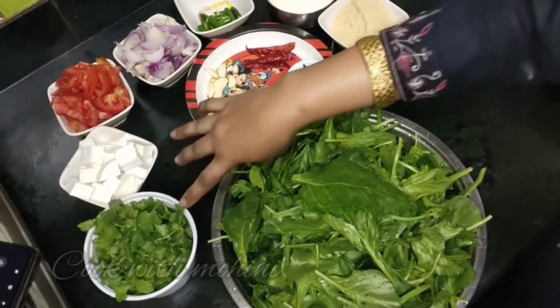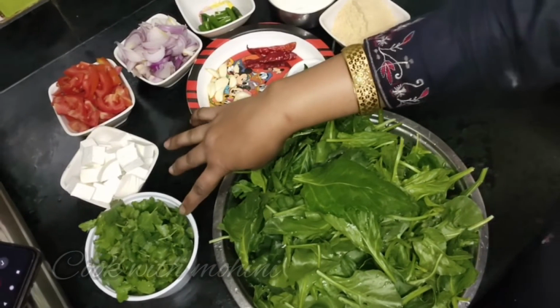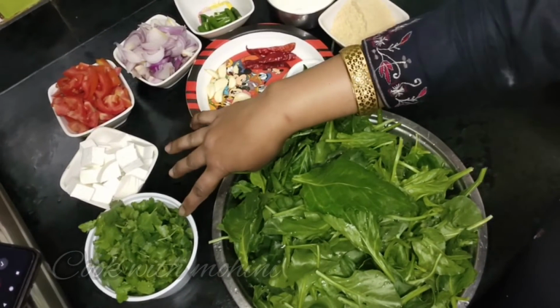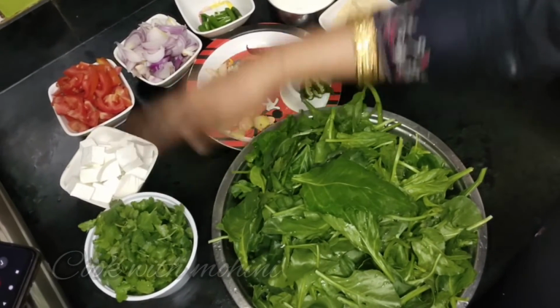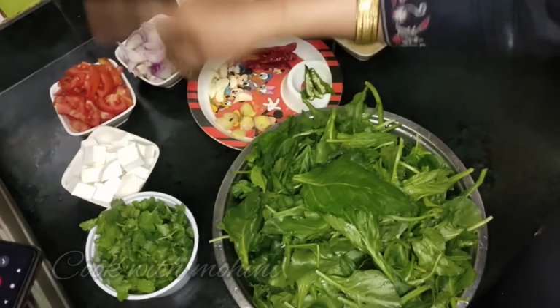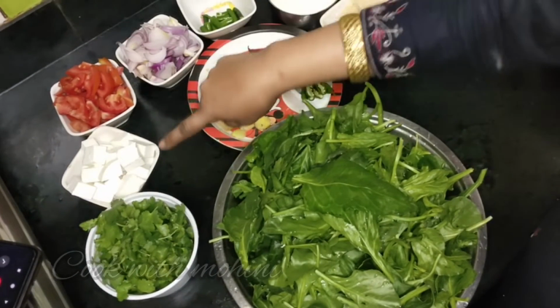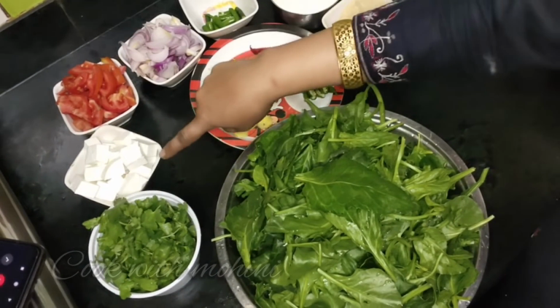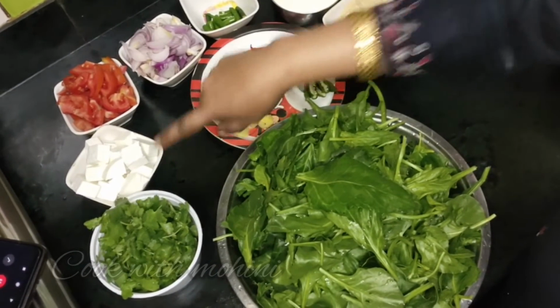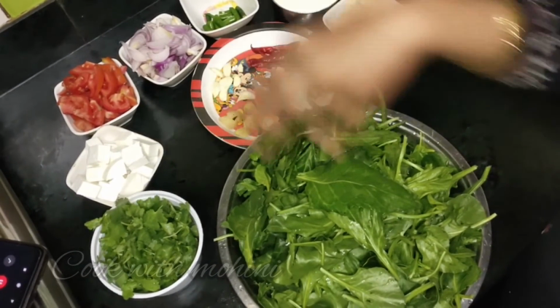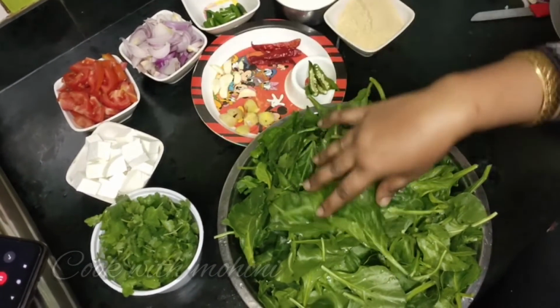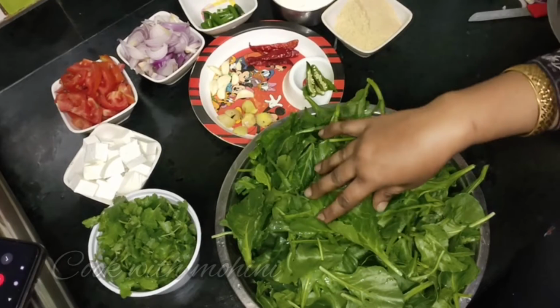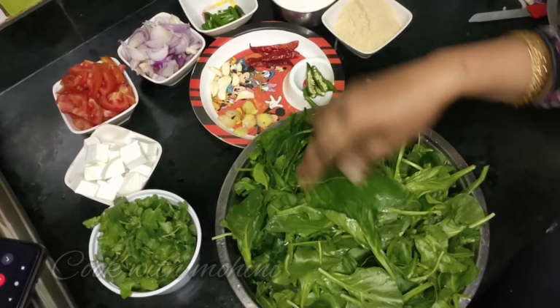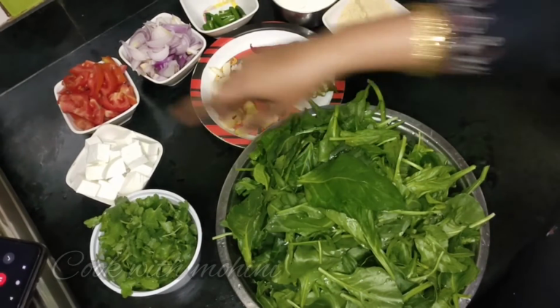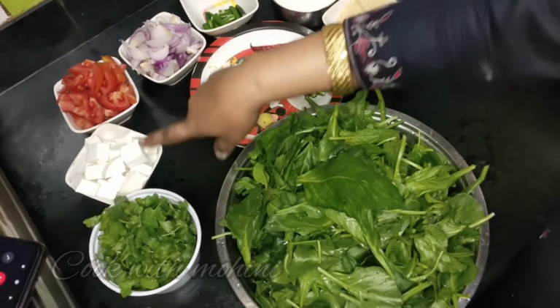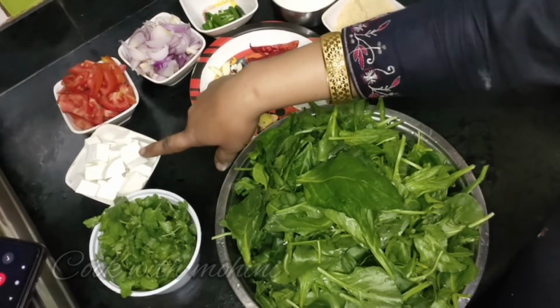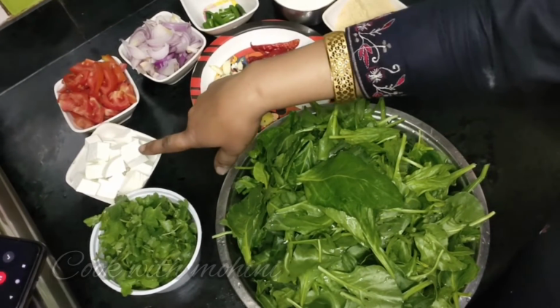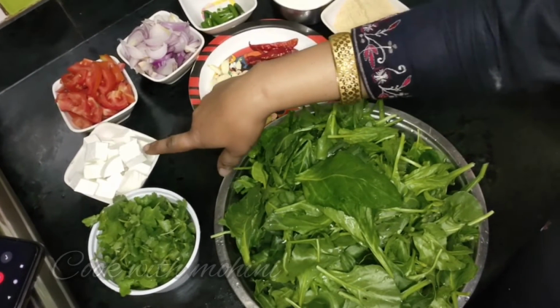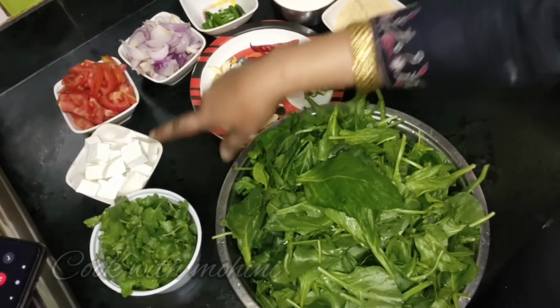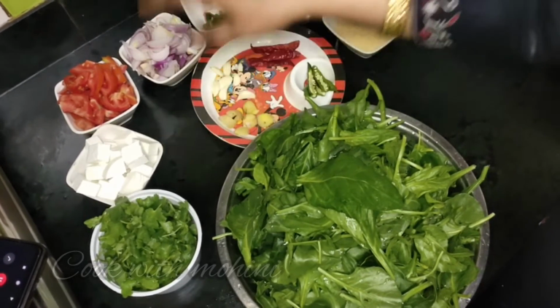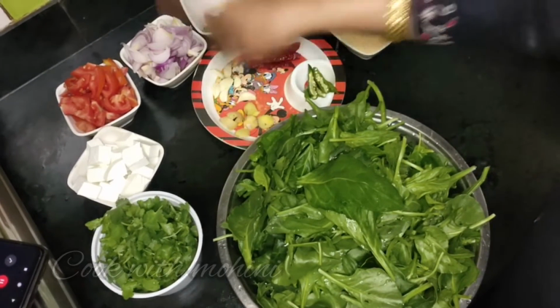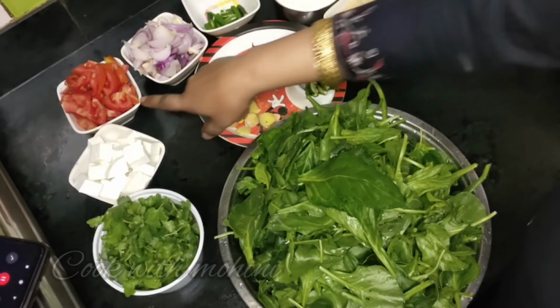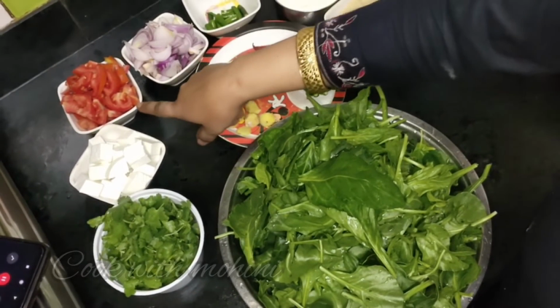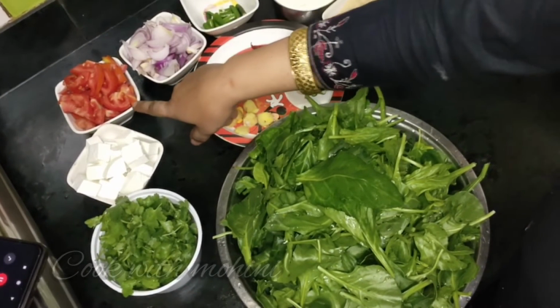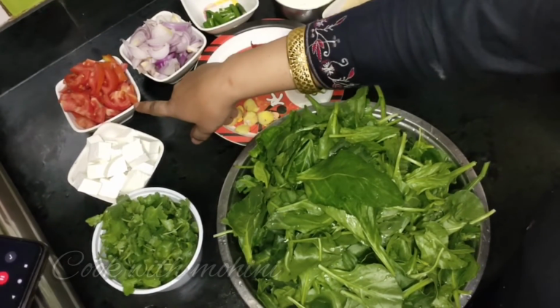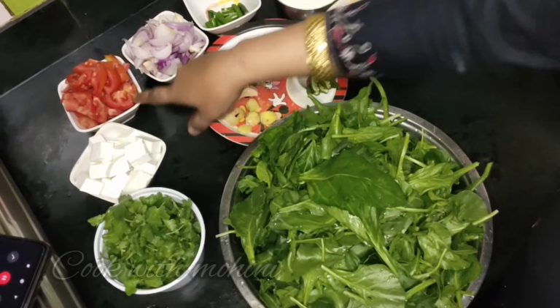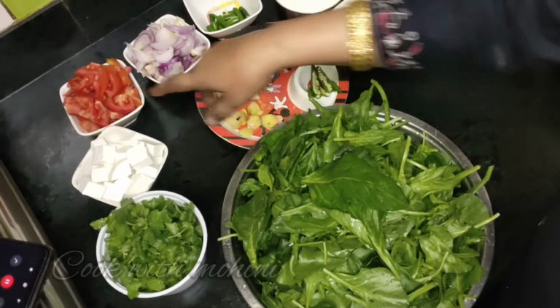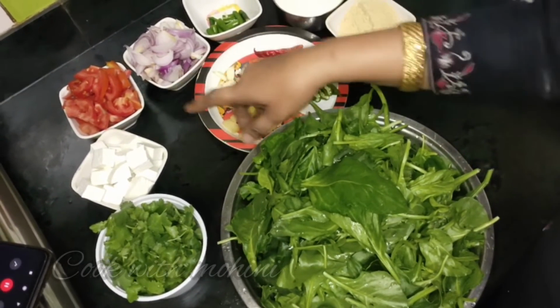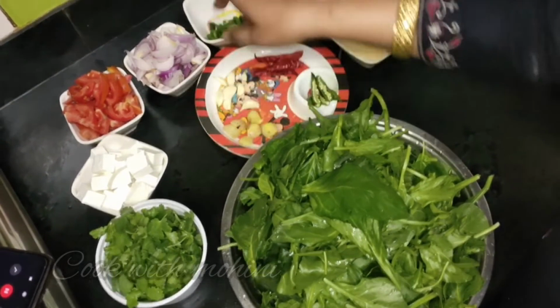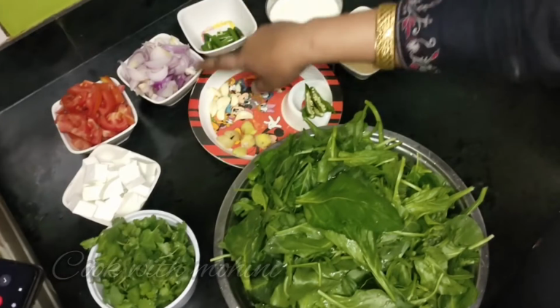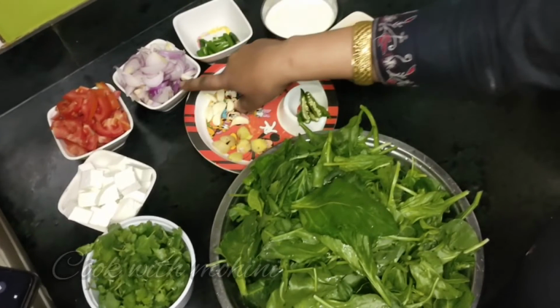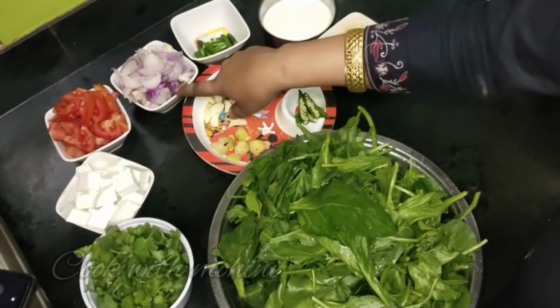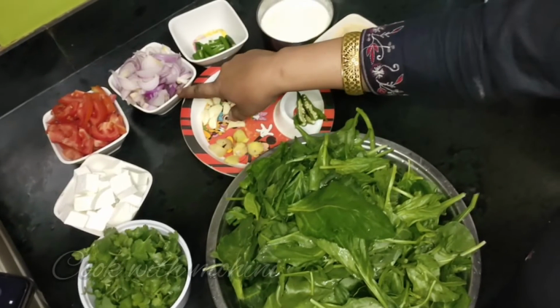We also need onions and tomatoes. I have 300g paneer and 3 tomatoes. We have to chop the 3 tomatoes.